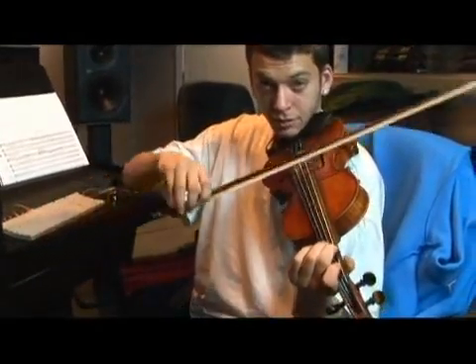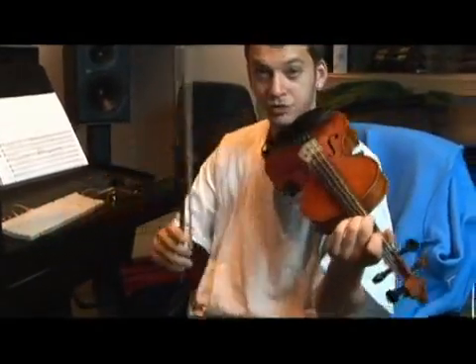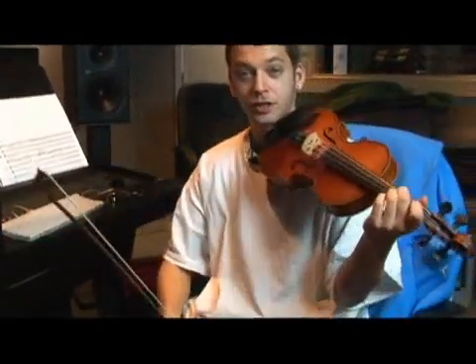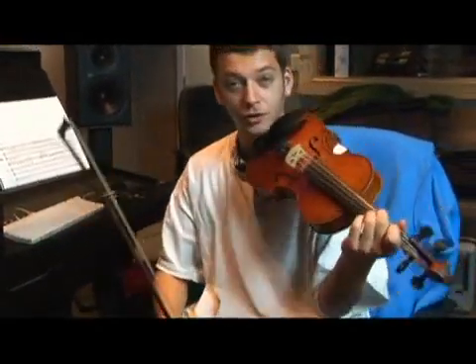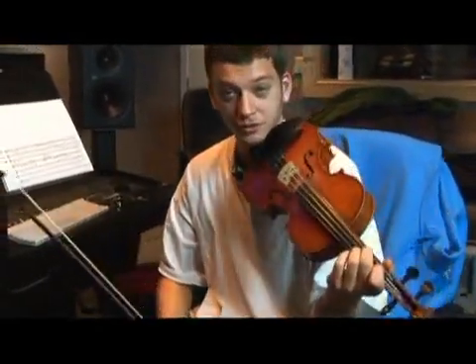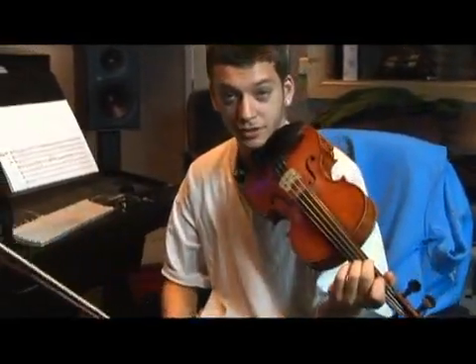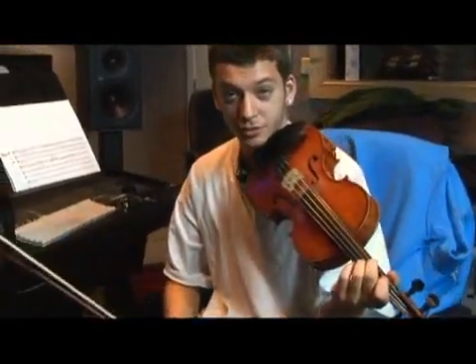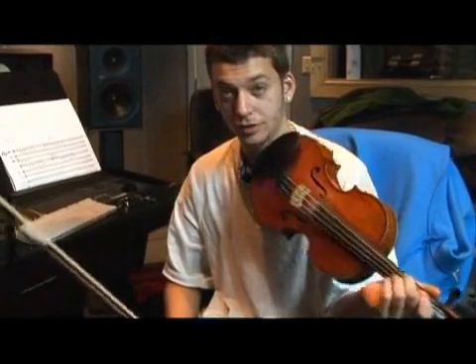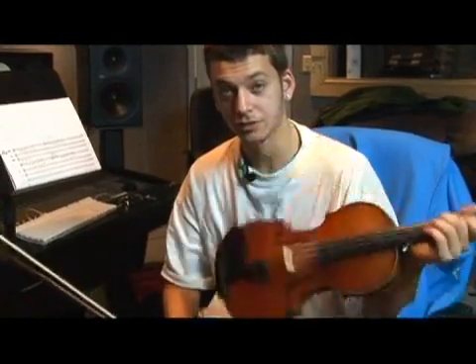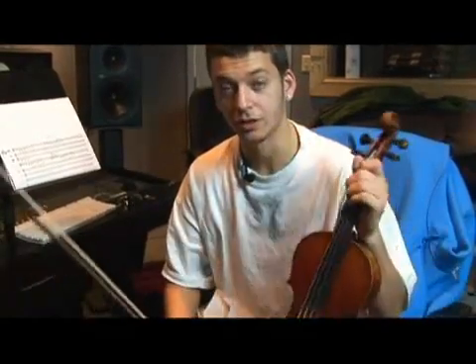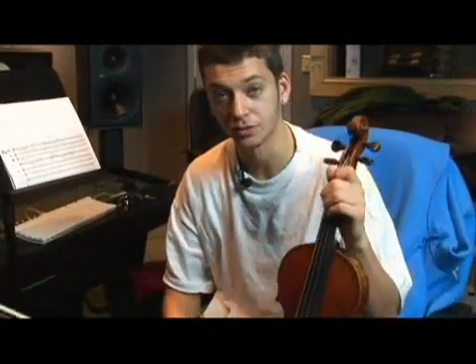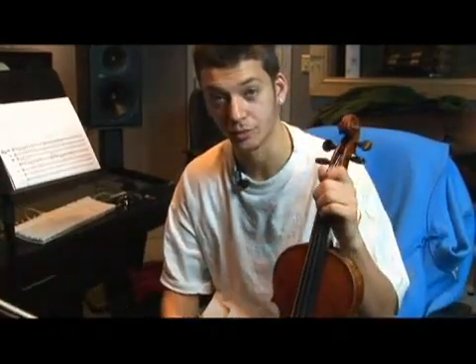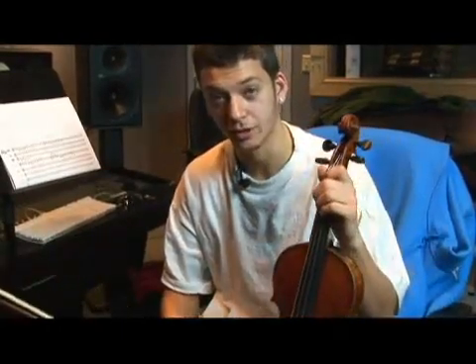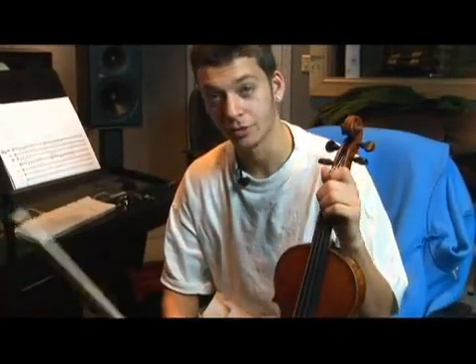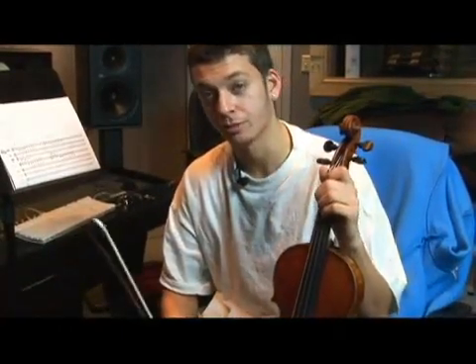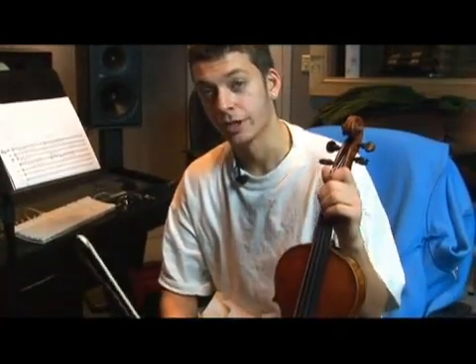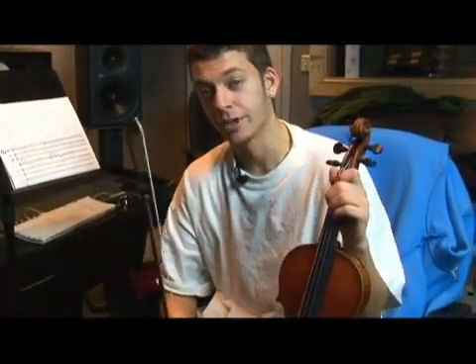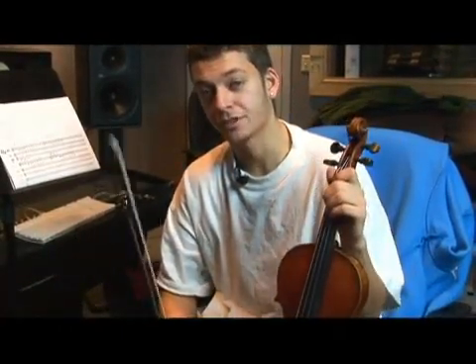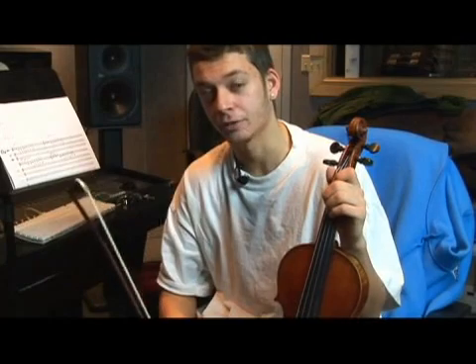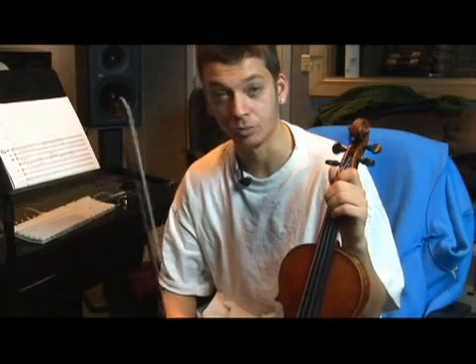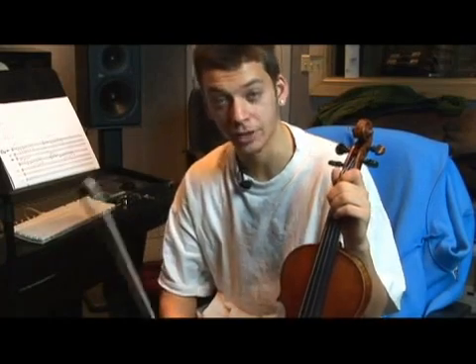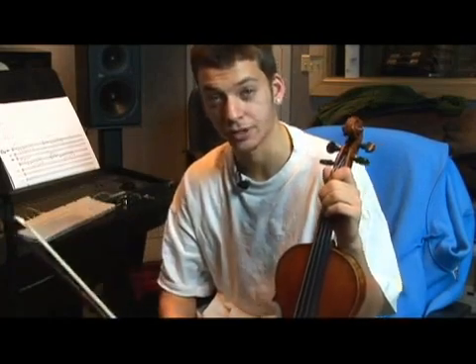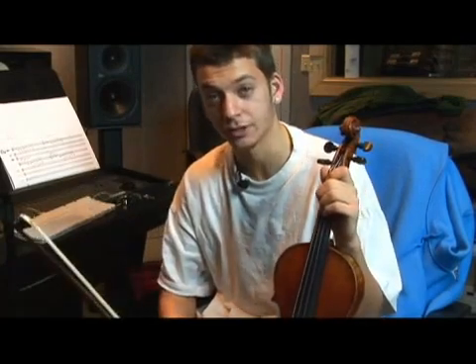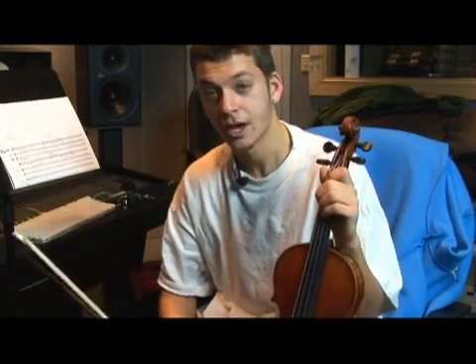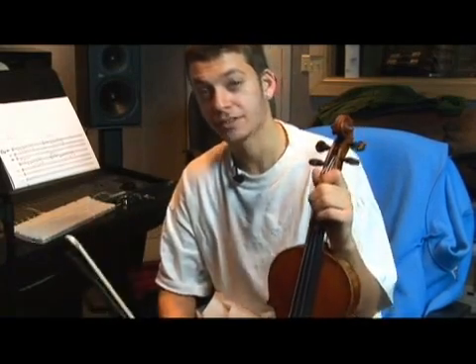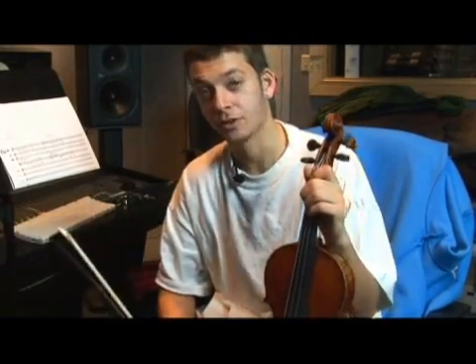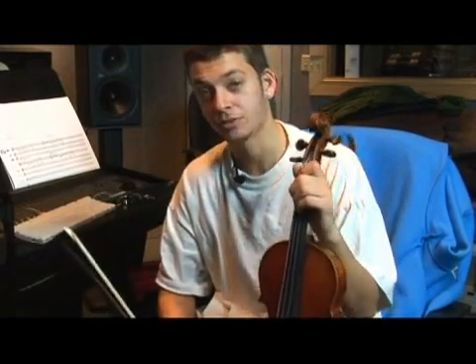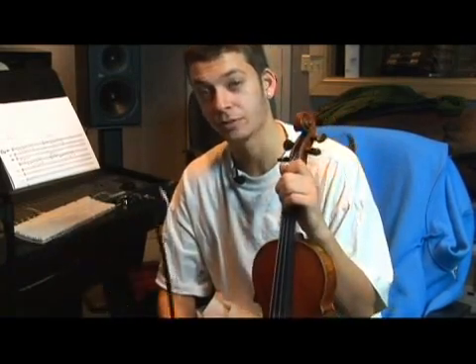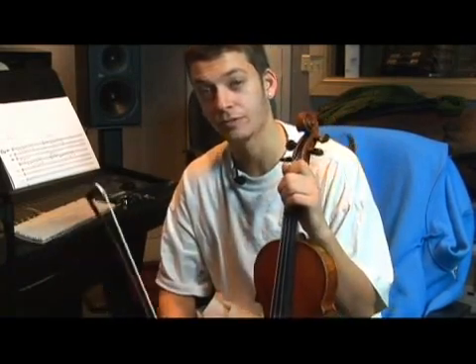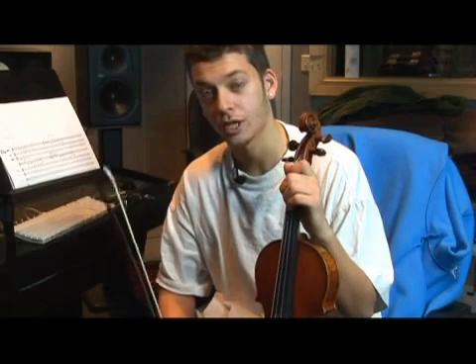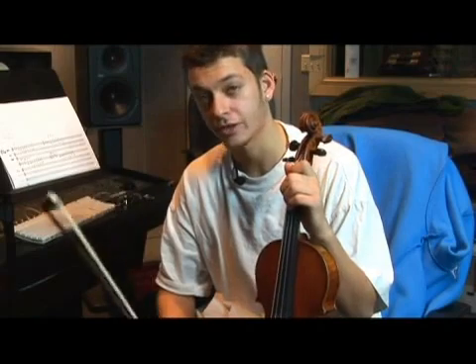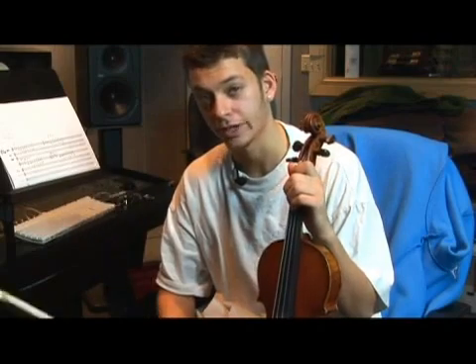Now, between our first and second scale degree is always going to be a whole step. Because remember, in a major scale, no matter what major scale it is, half steps are only between three and four, and seven and eight.